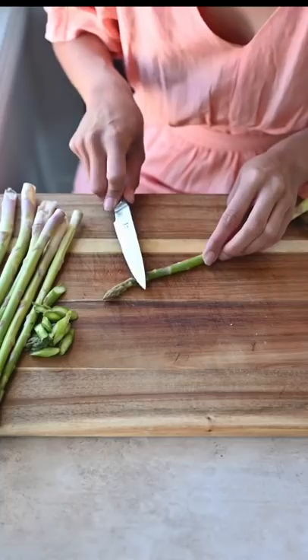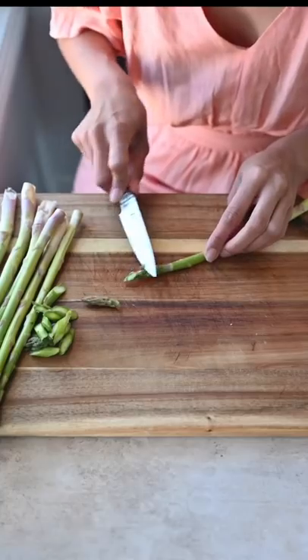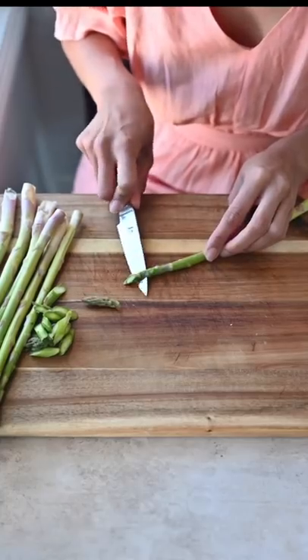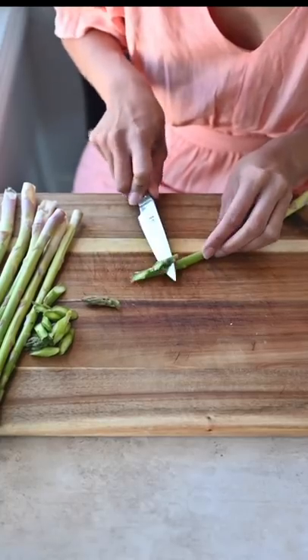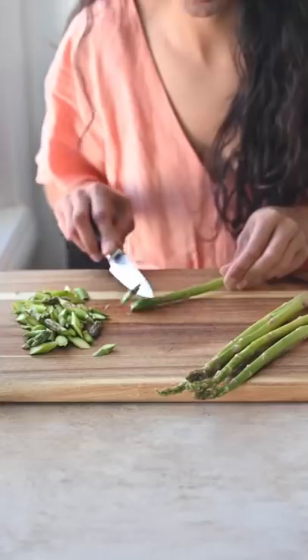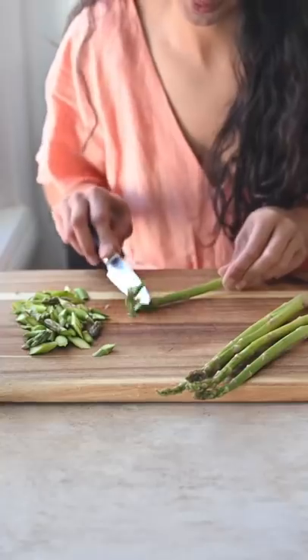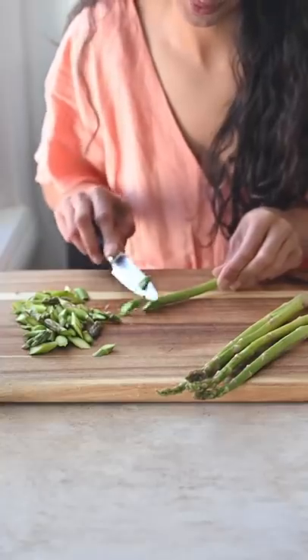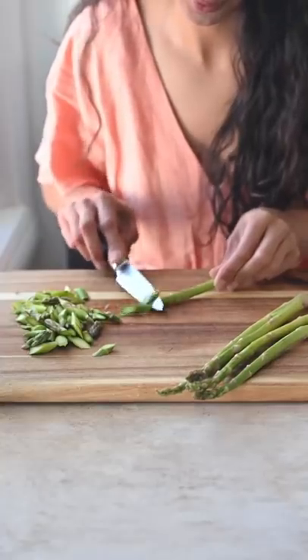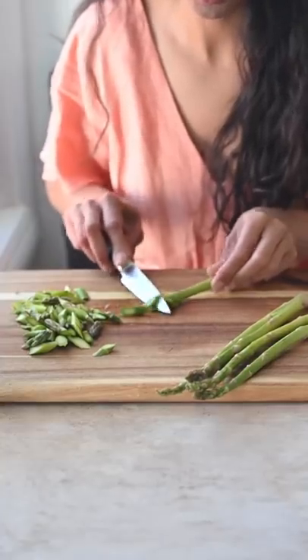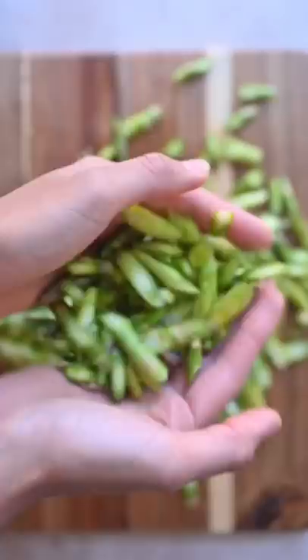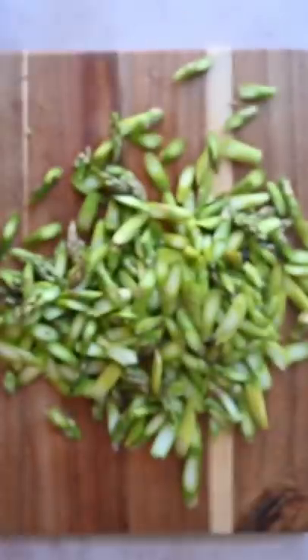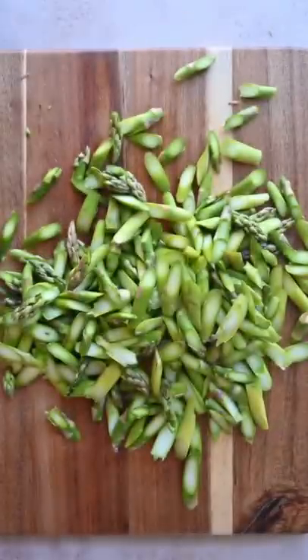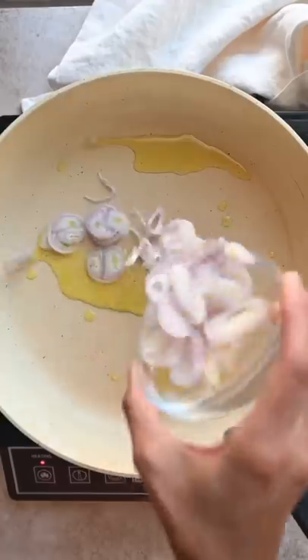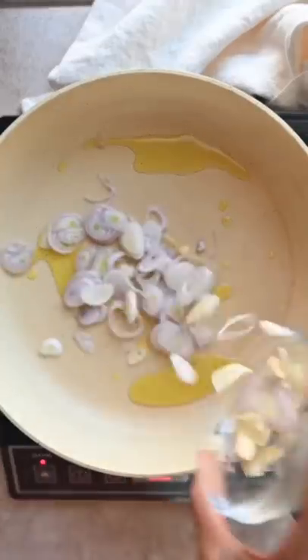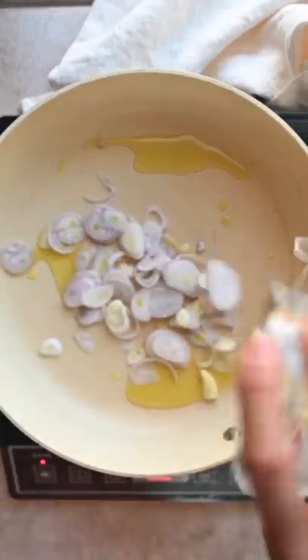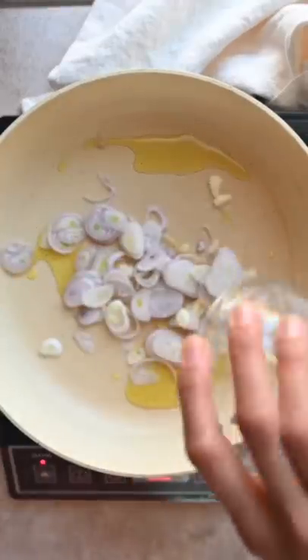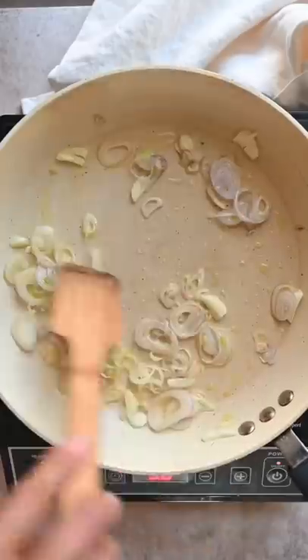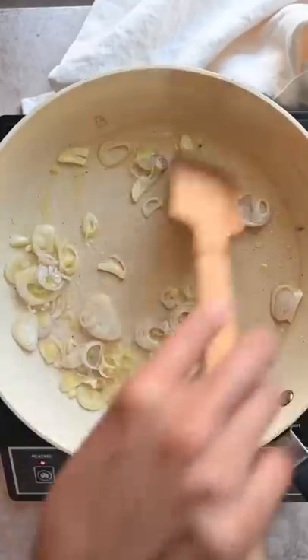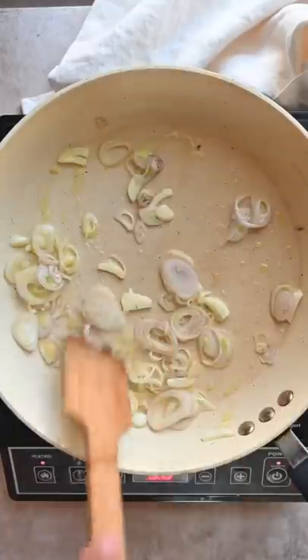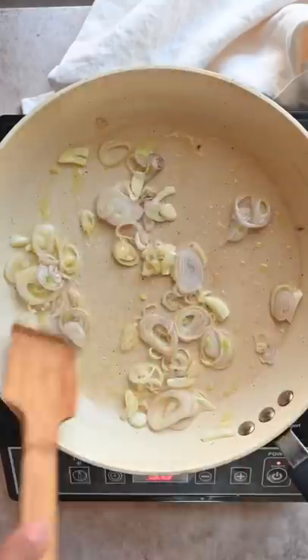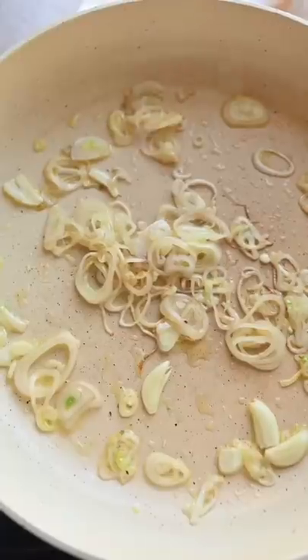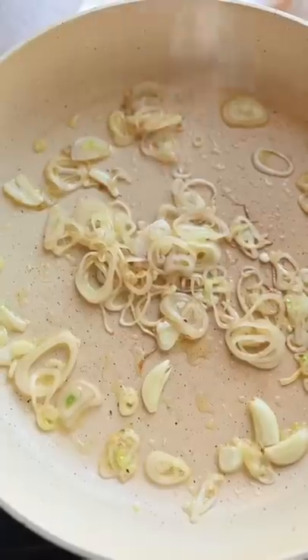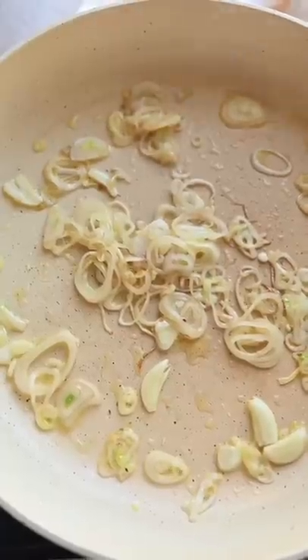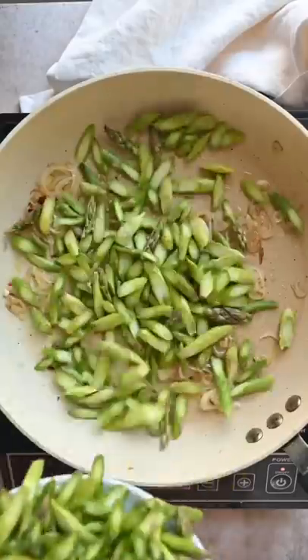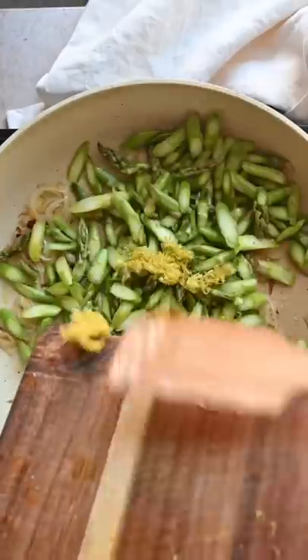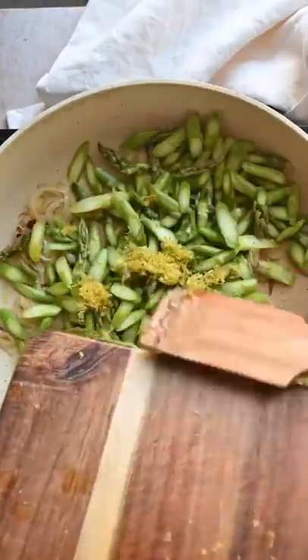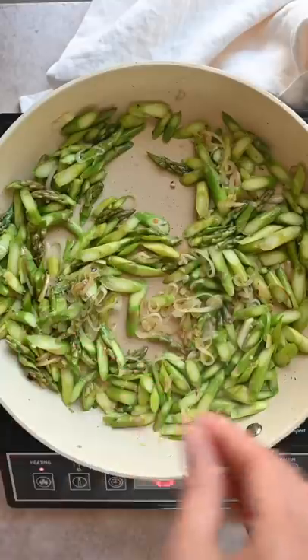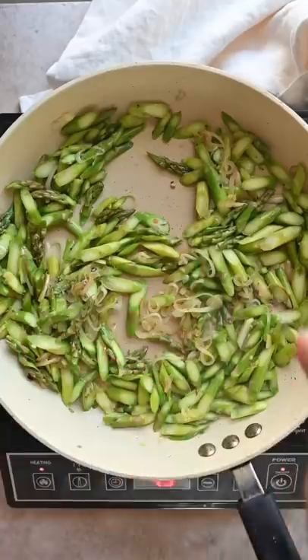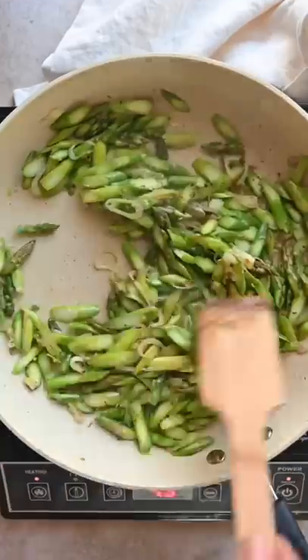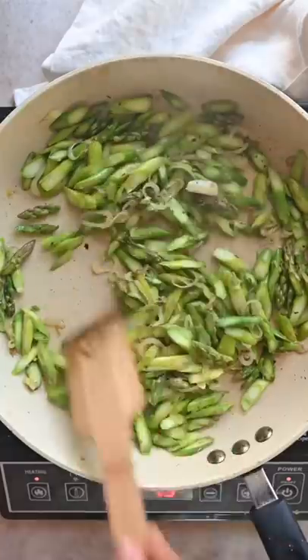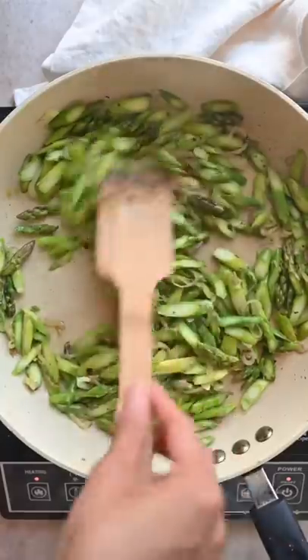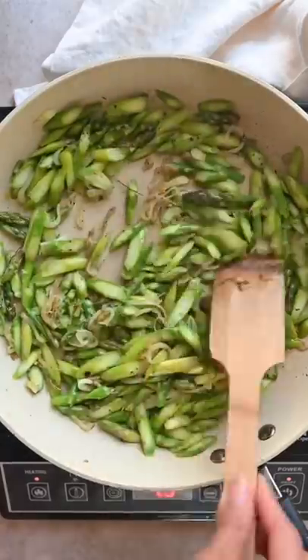Take a bunch of asparagus and use a downward angle to slice it thinly on the diagonal into small pieces. We've got thinly sliced shallots and garlic. We're going to sauté those until golden, then add the asparagus with some lemon zest and cook for three minutes until it's crisp tender.